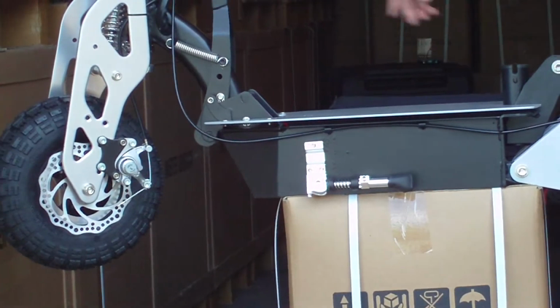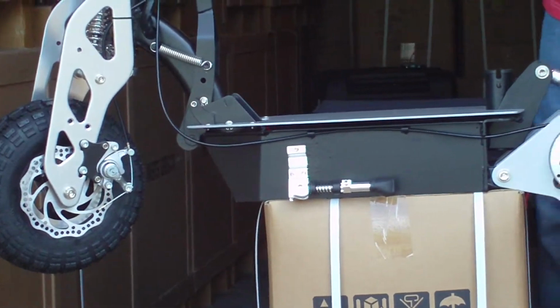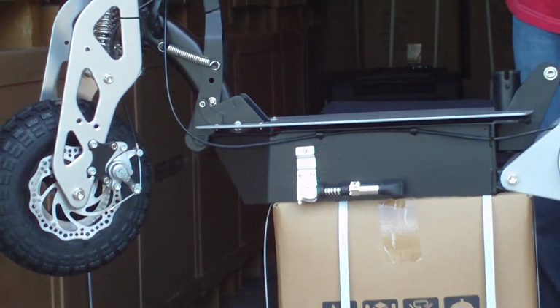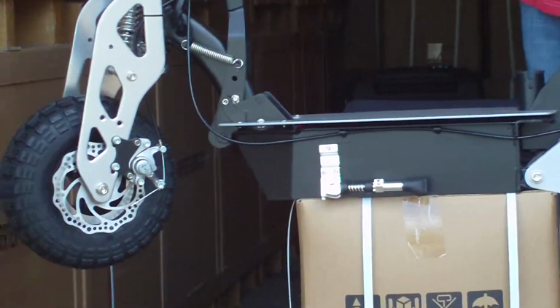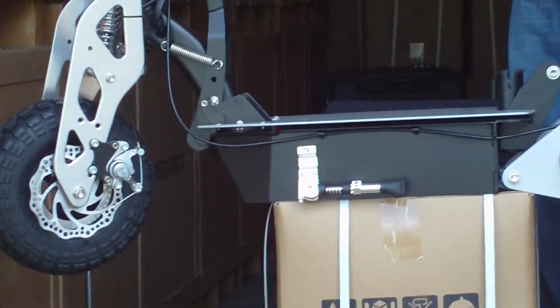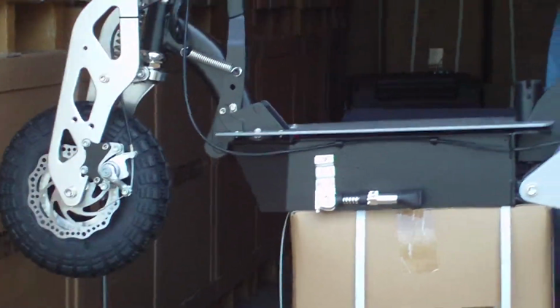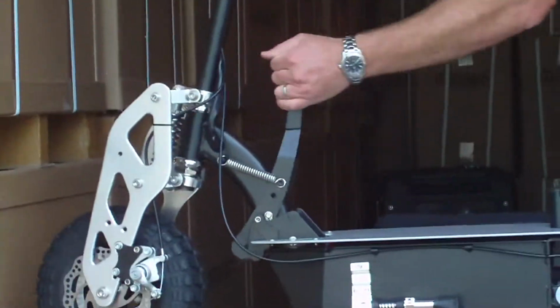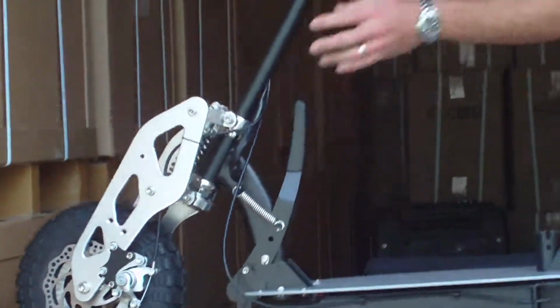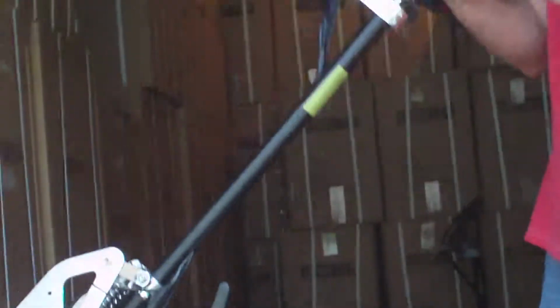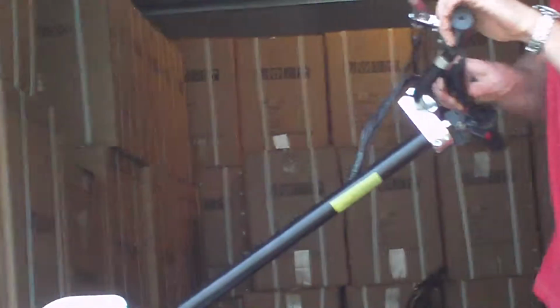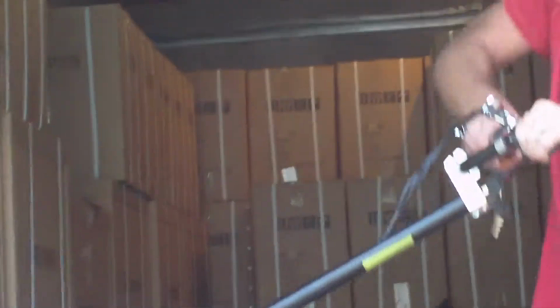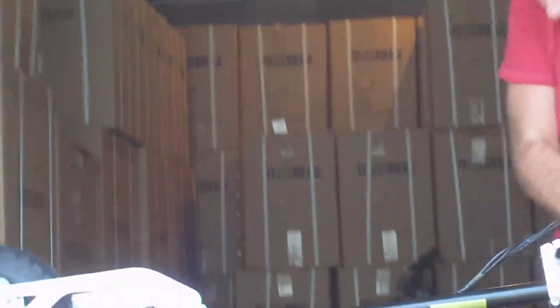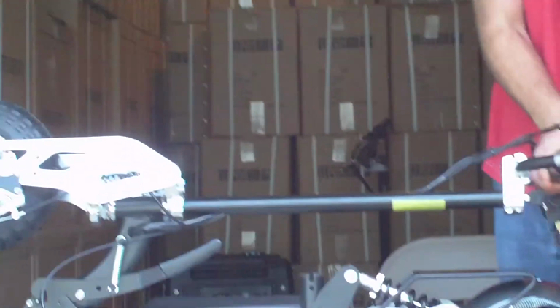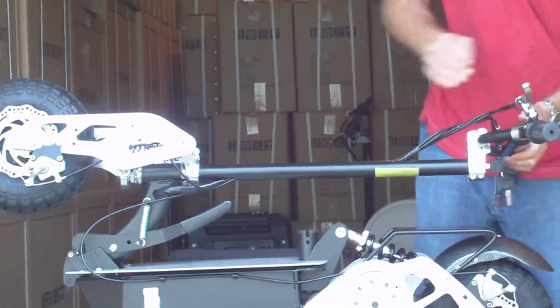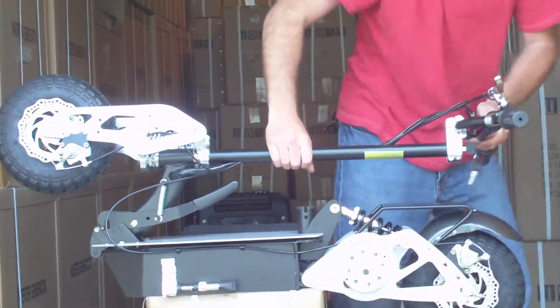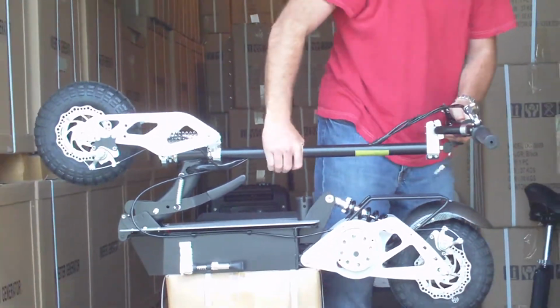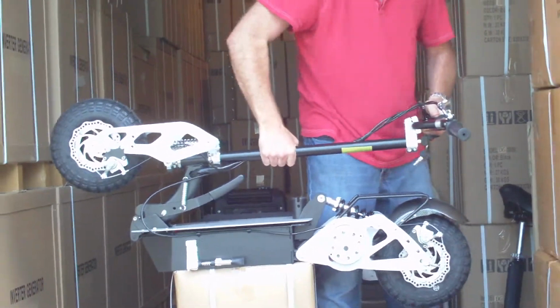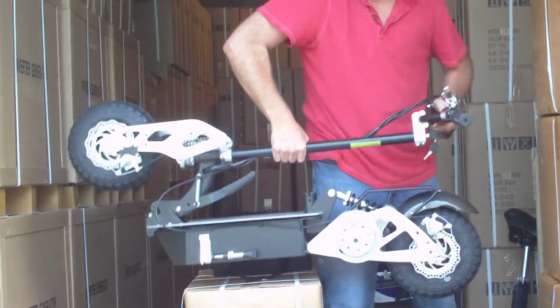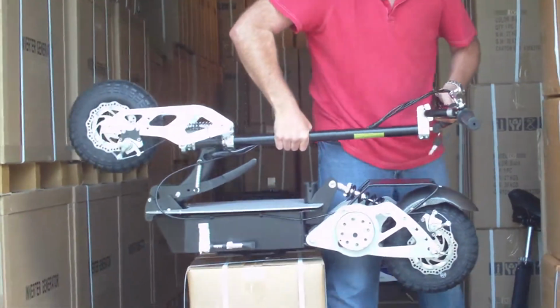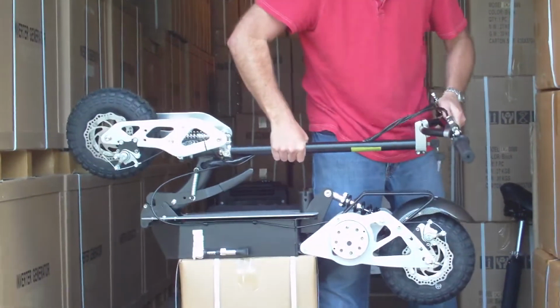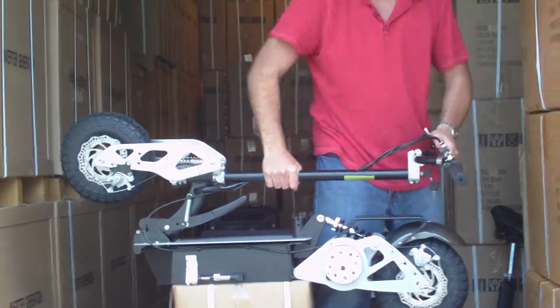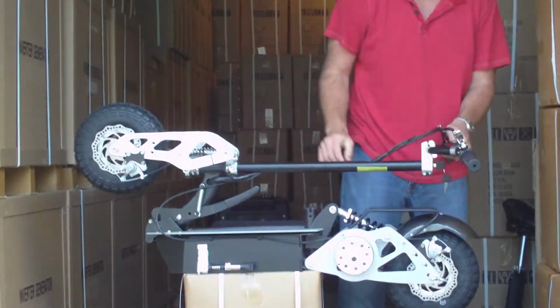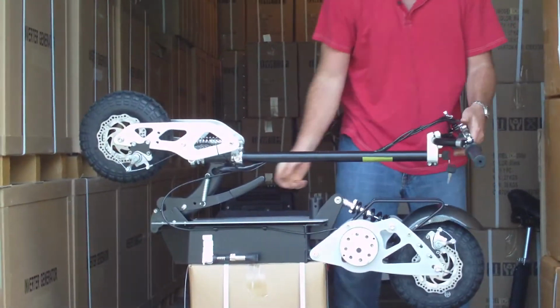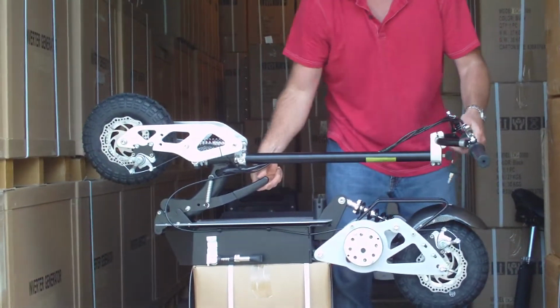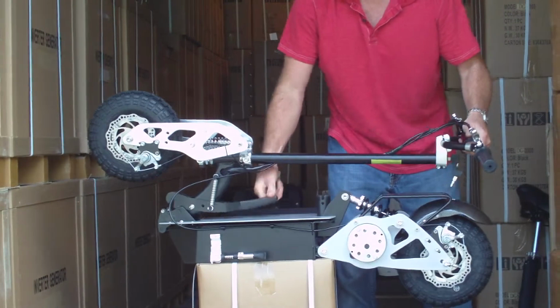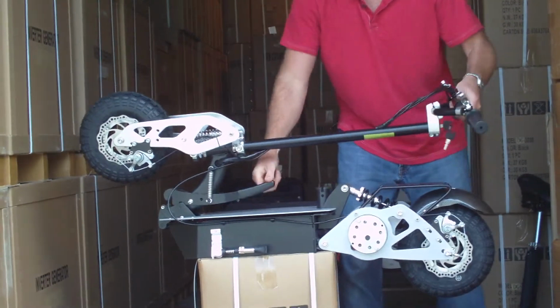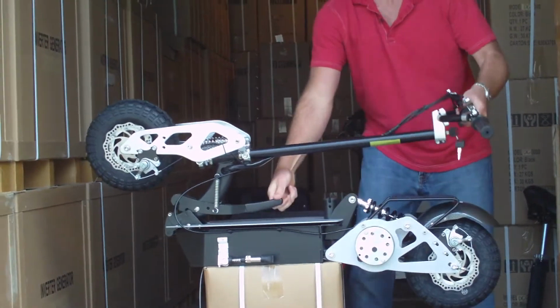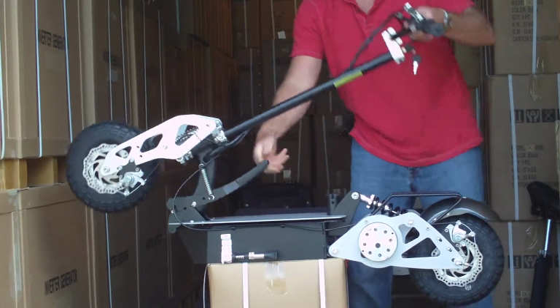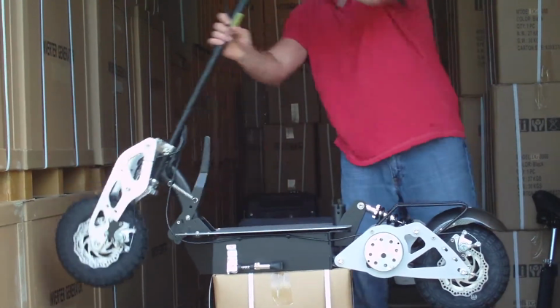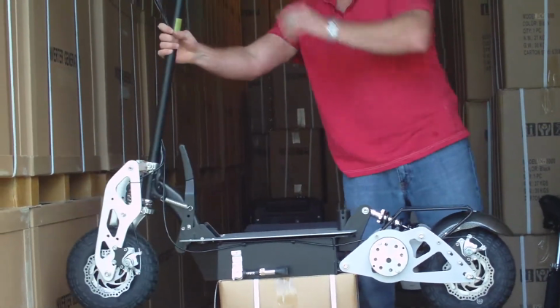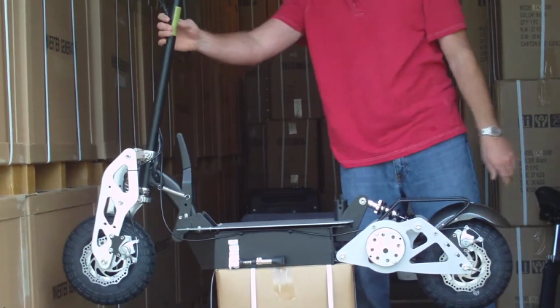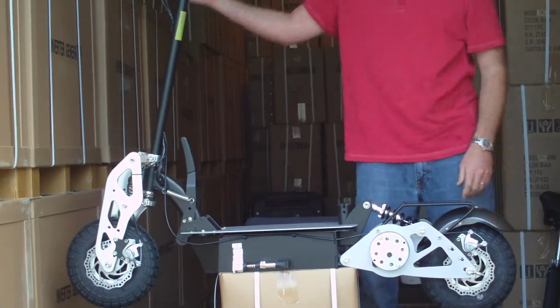You still have the folding arm — folds down in a second. It locks. To unfold it, just push down. You're done.